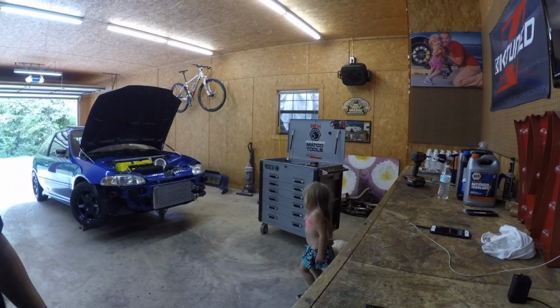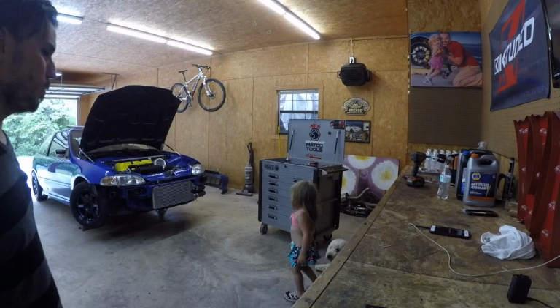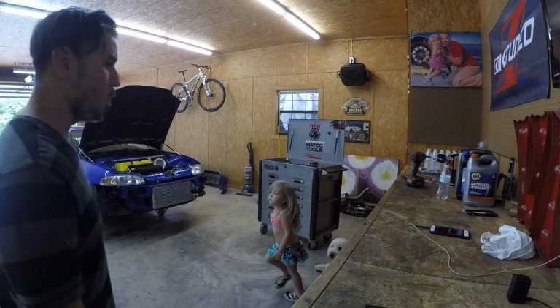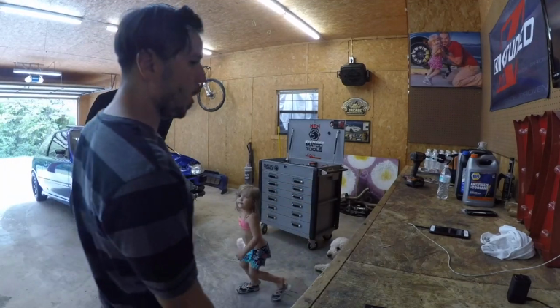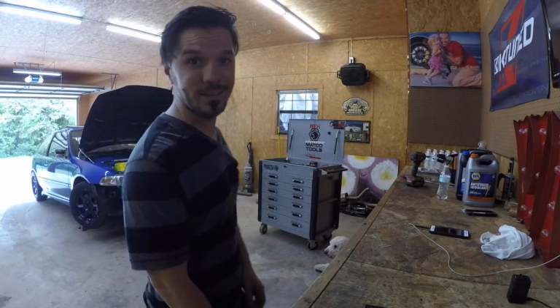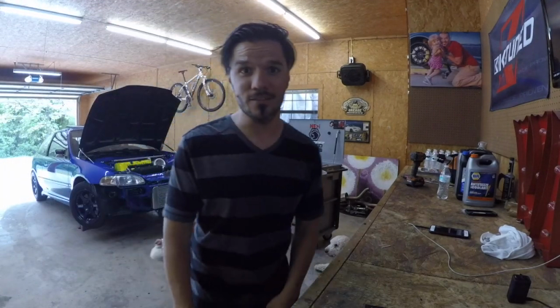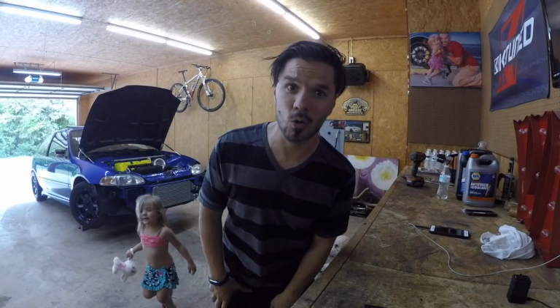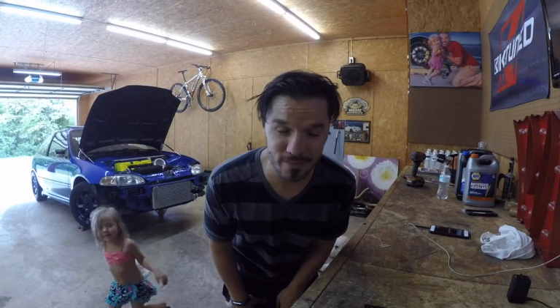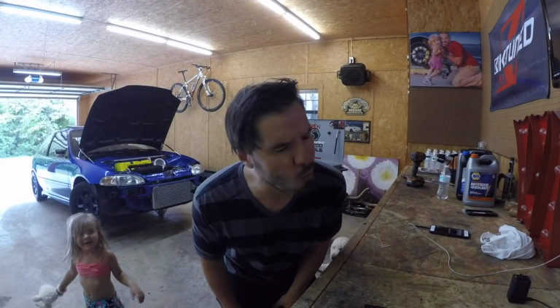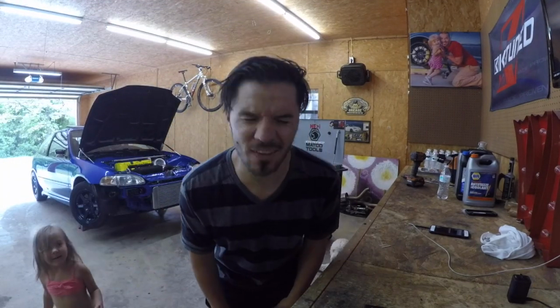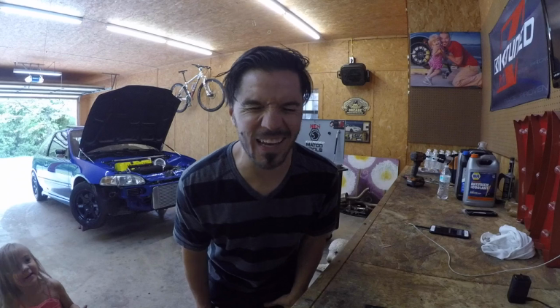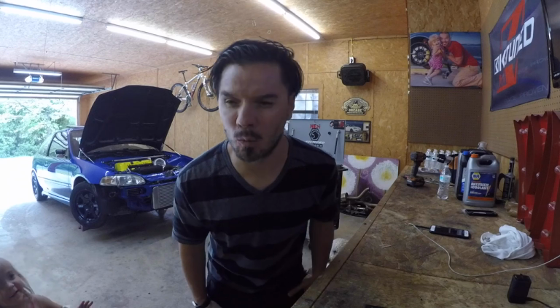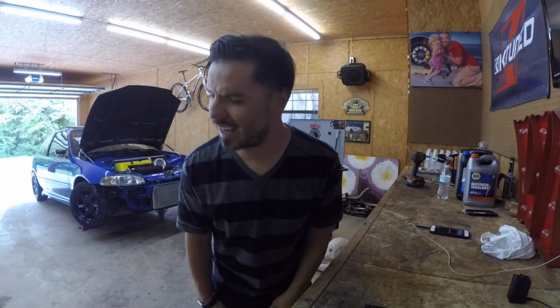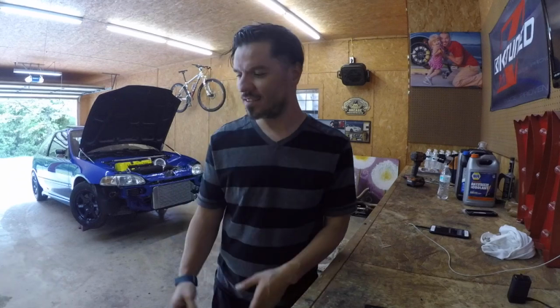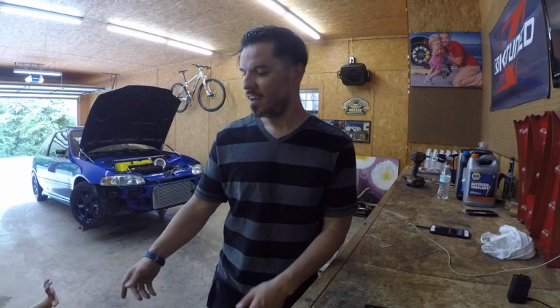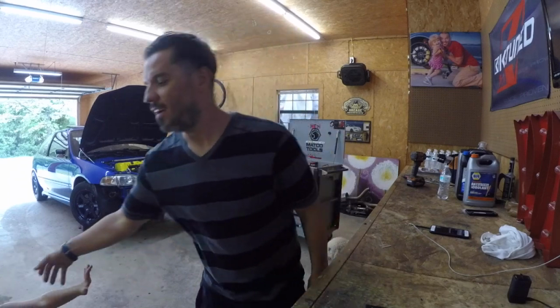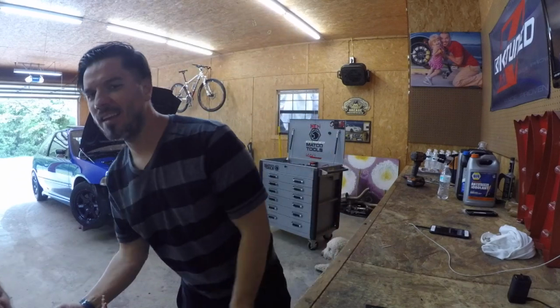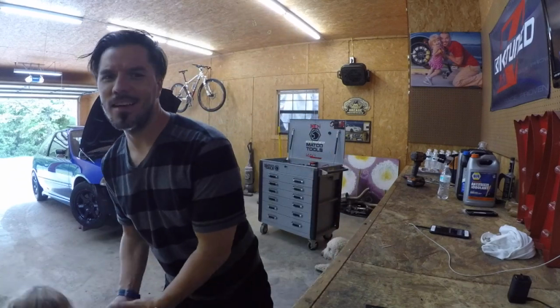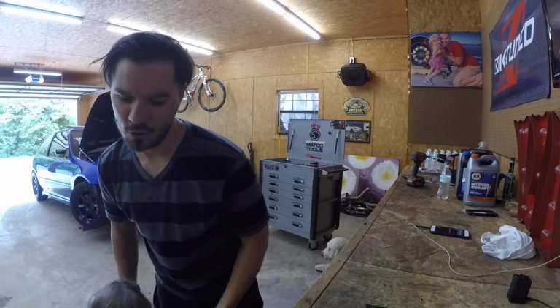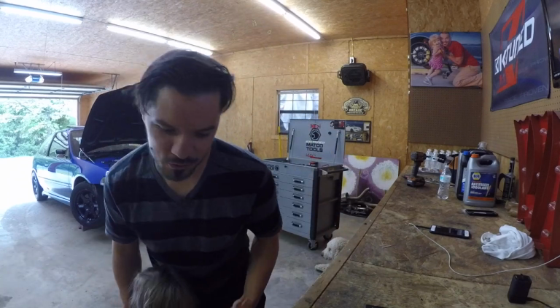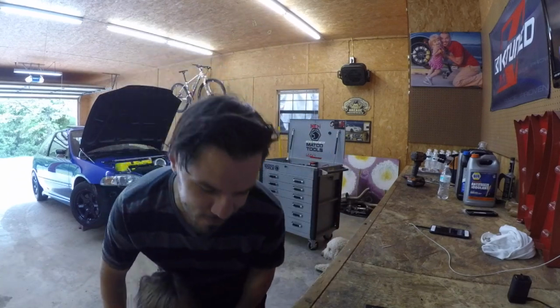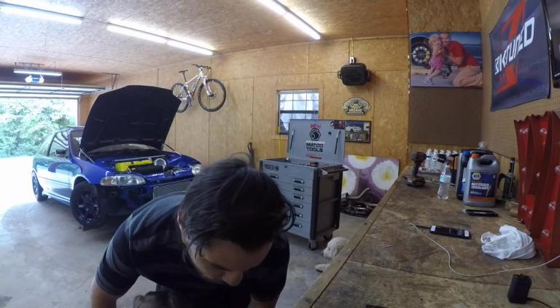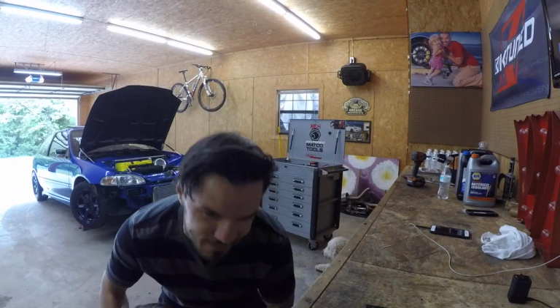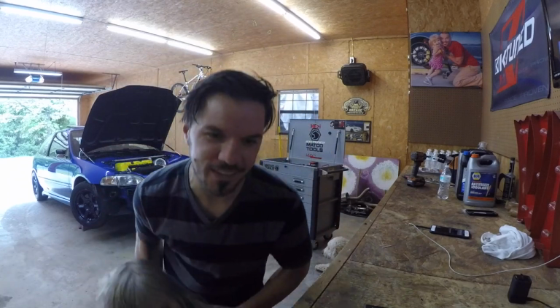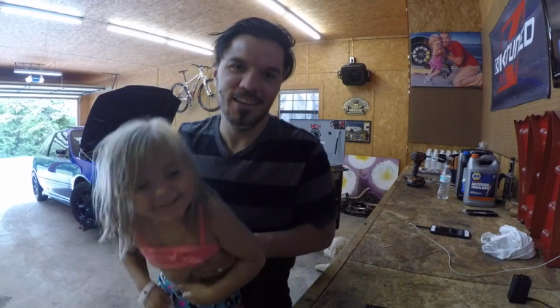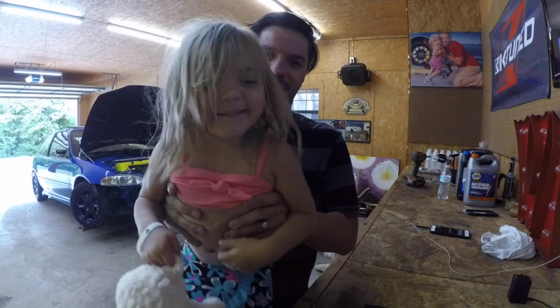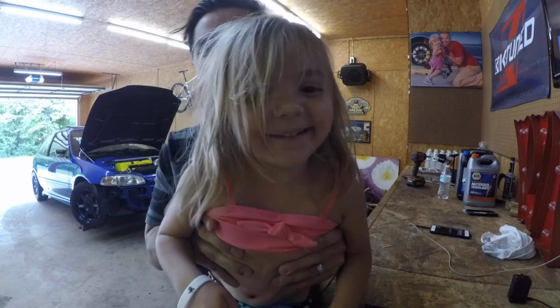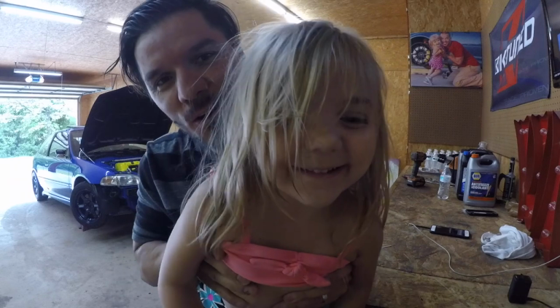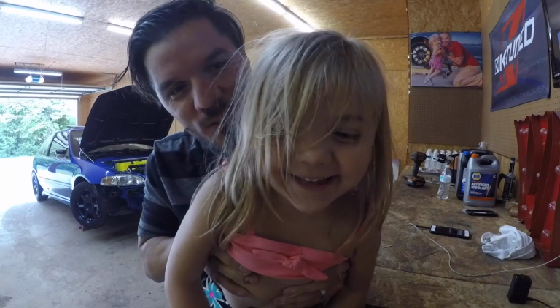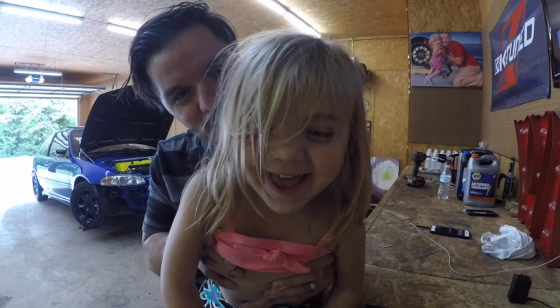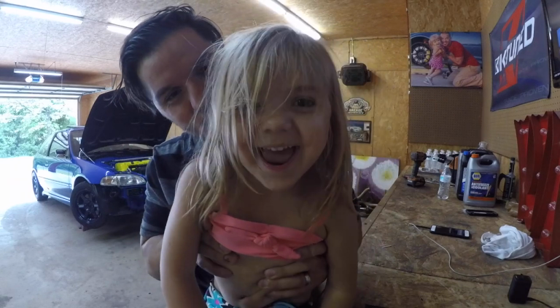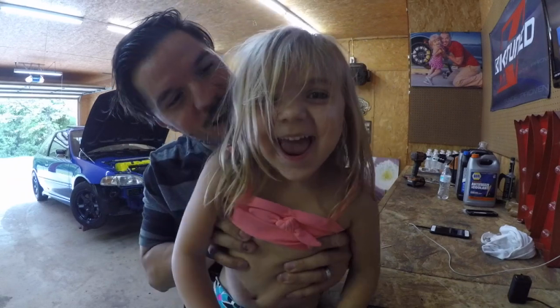Yo yo yo, this is your crazy boy and girl bustling garage.